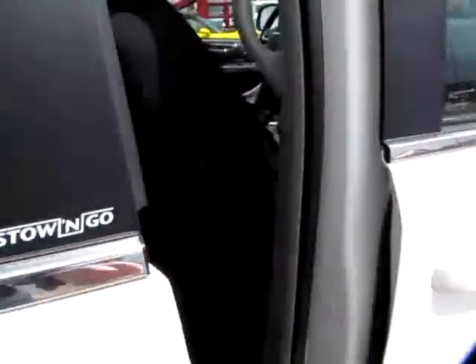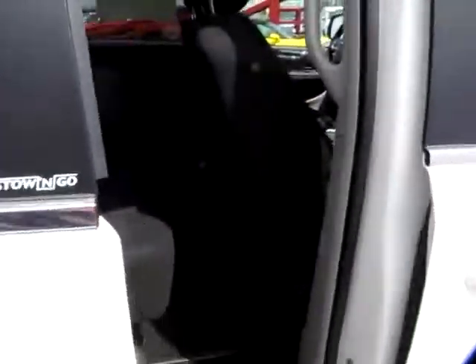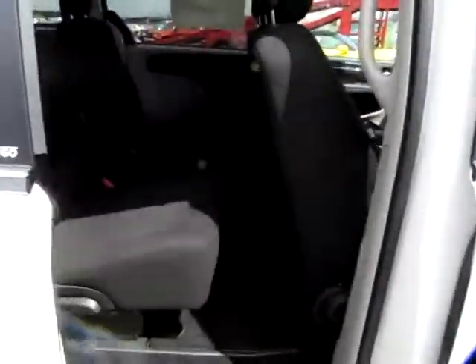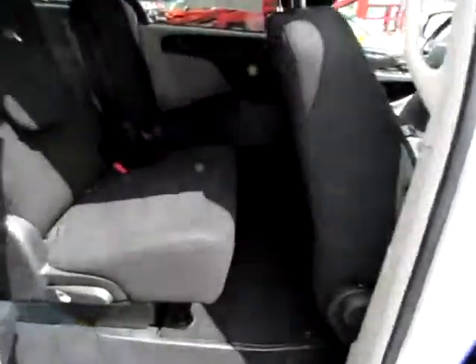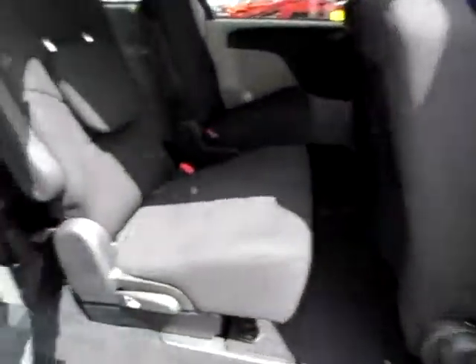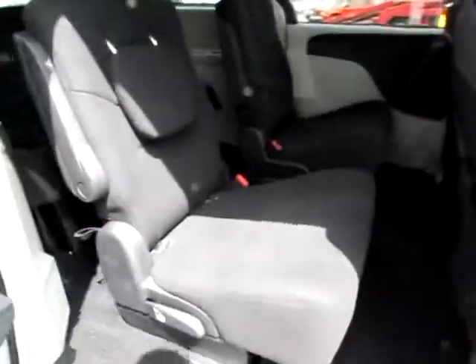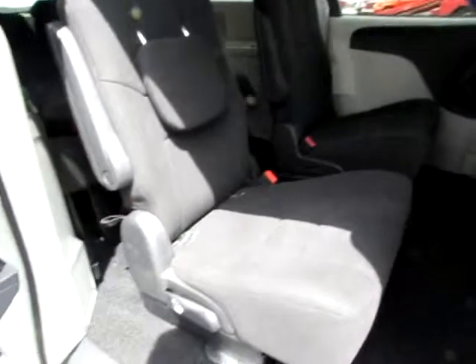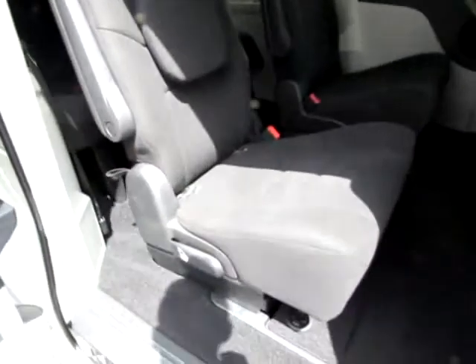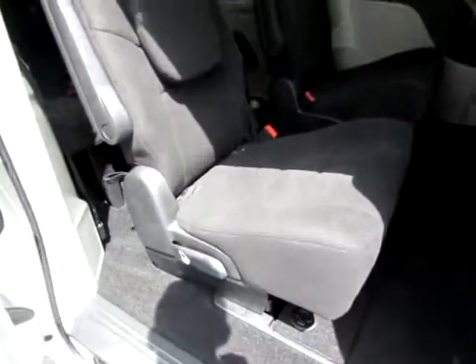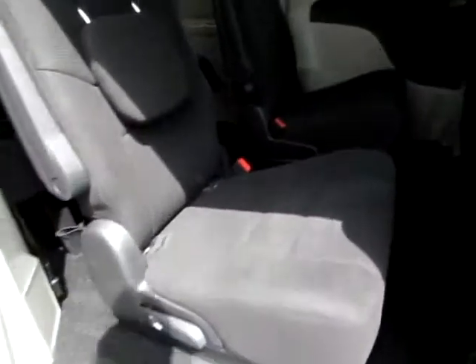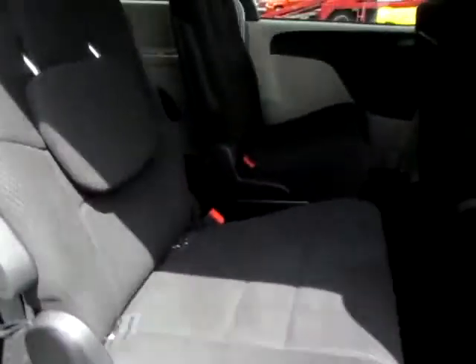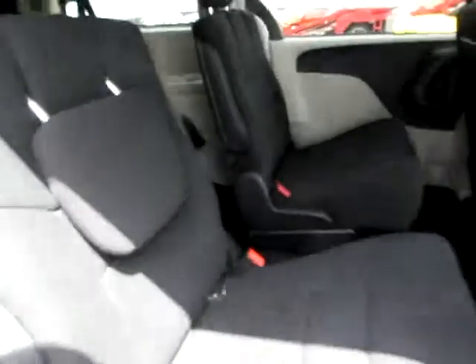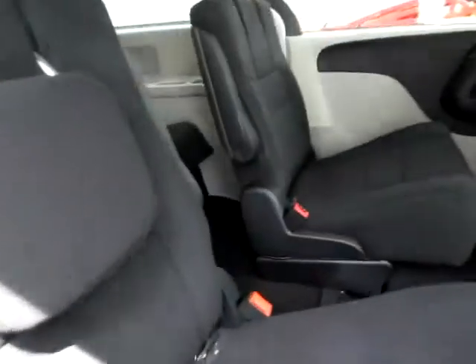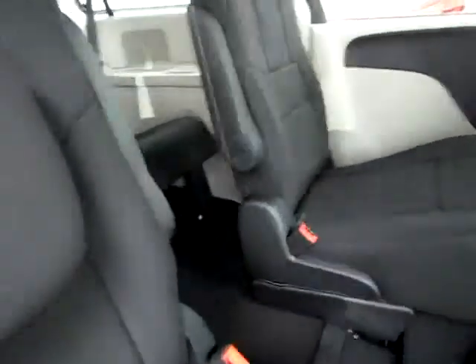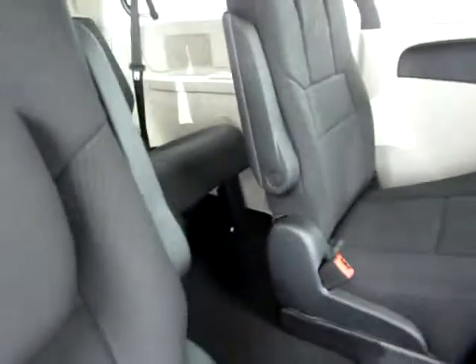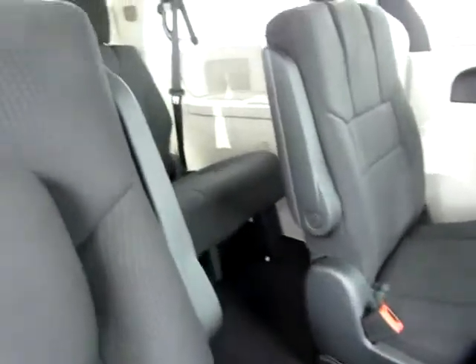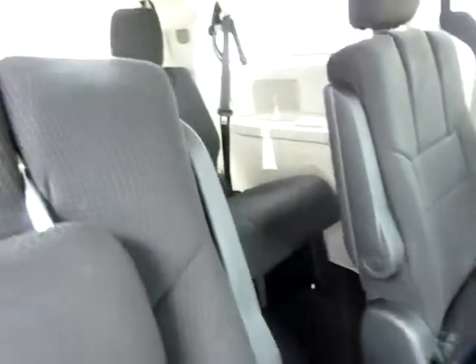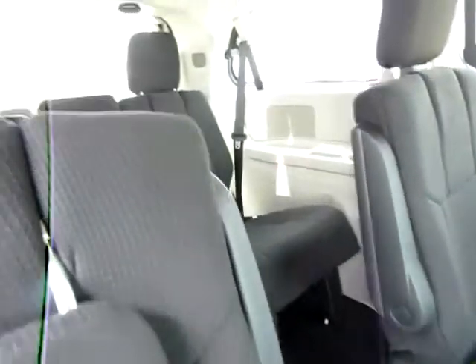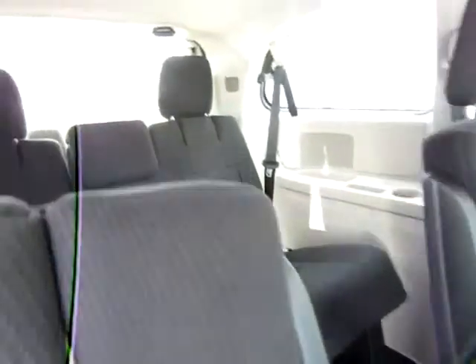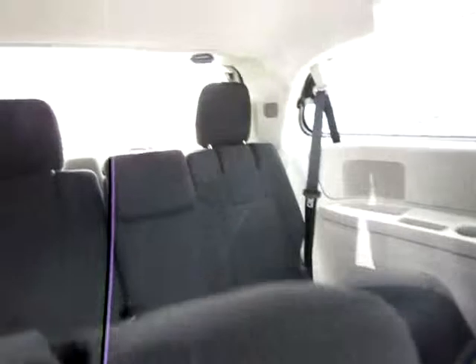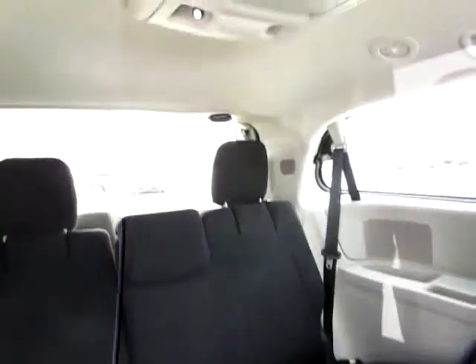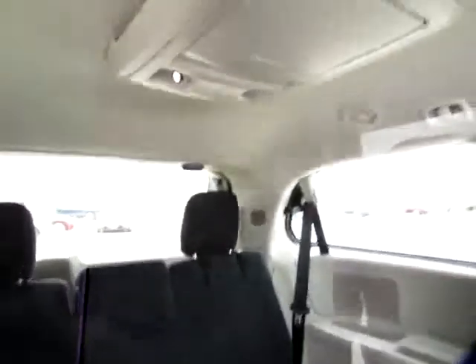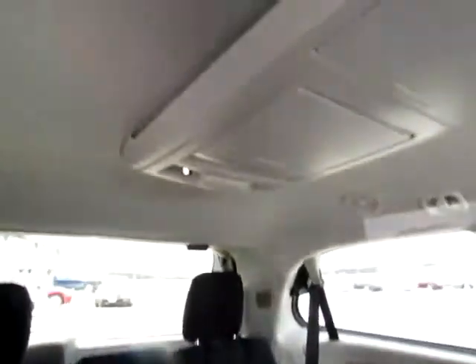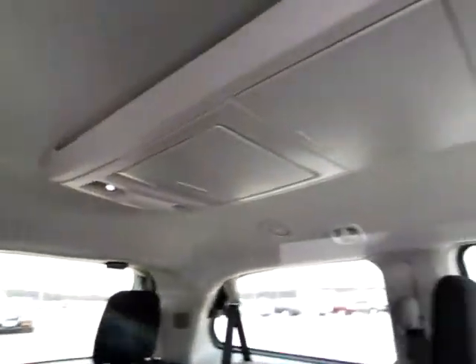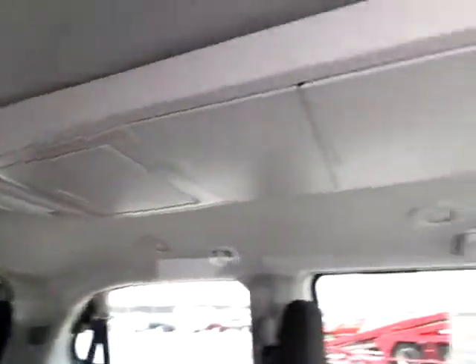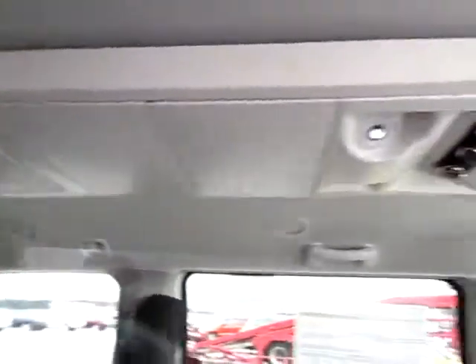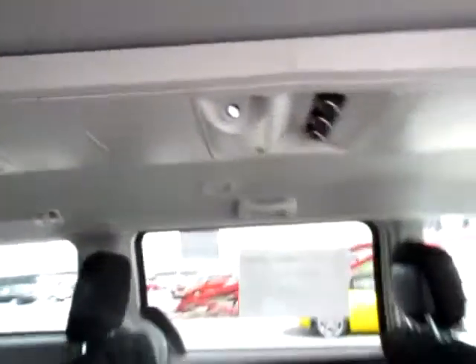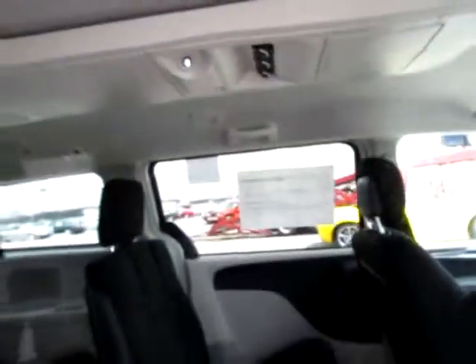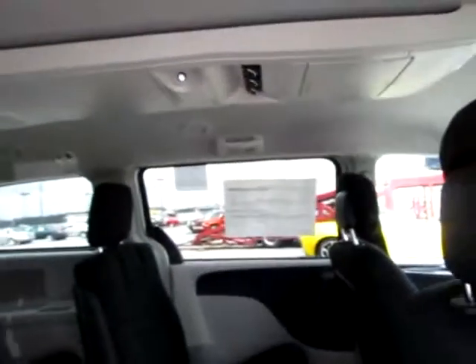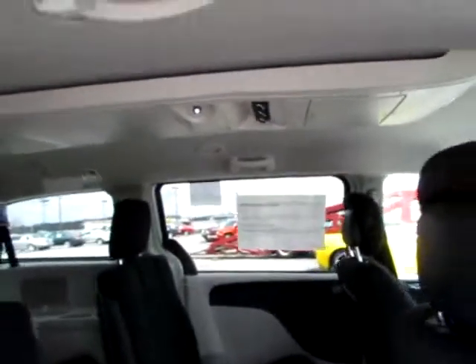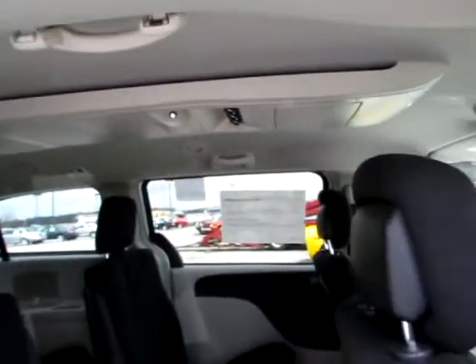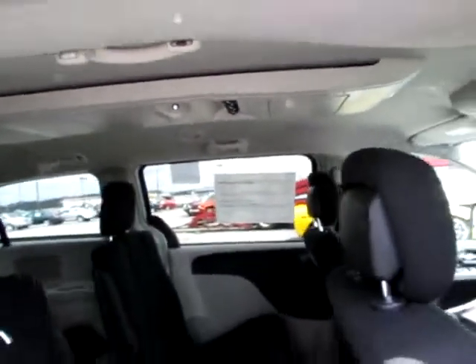Stow and go, so you can fold these seats right into the floor — very handy when you've got a large amount of baggage. Lots of comfort space on the ceiling as well.